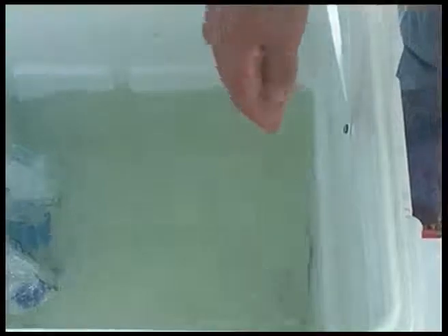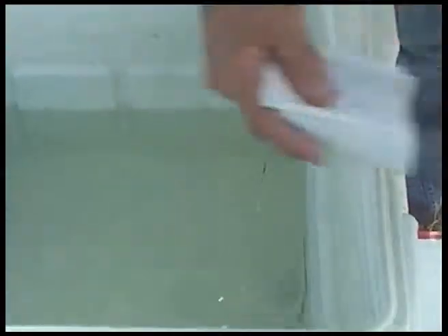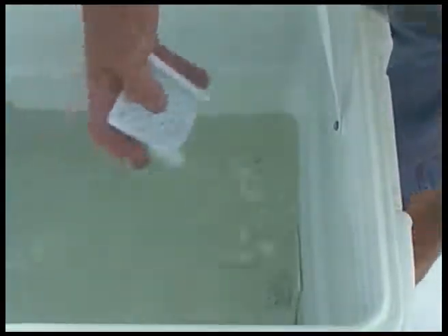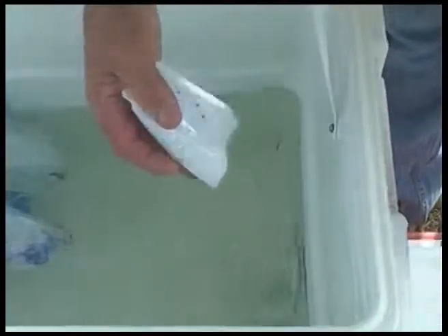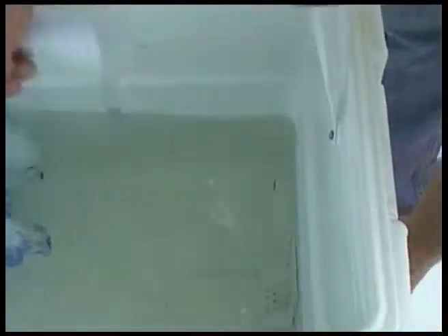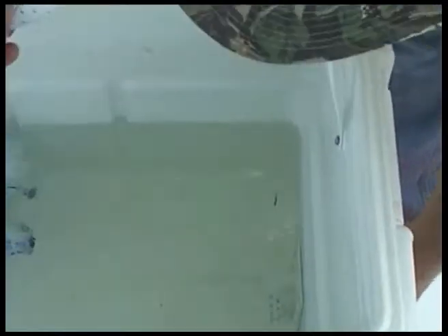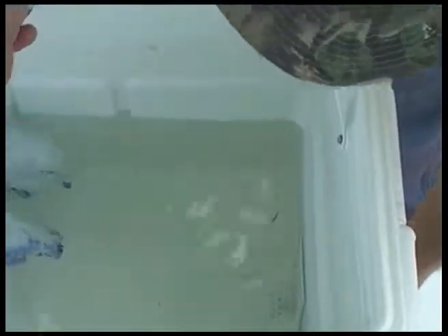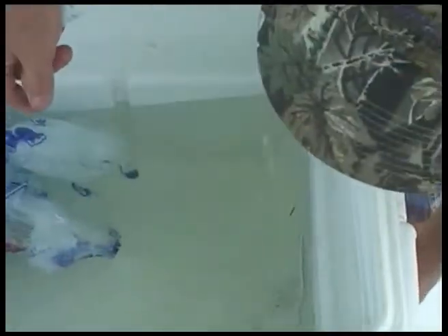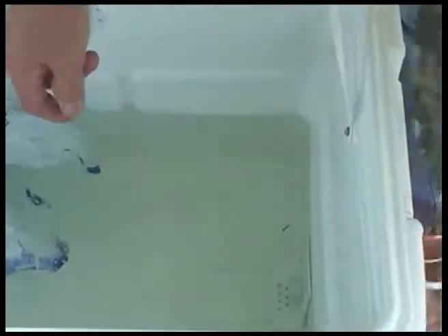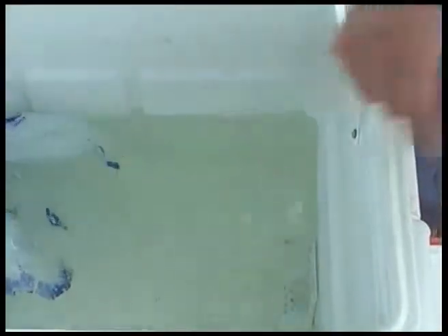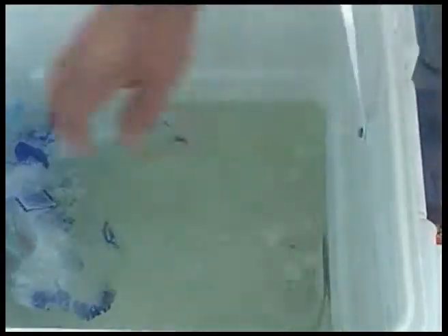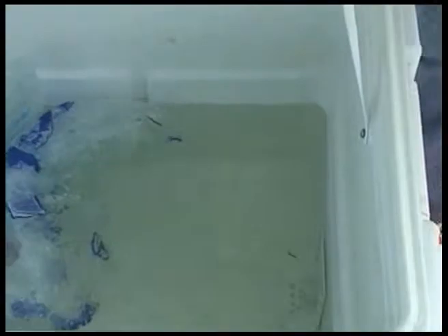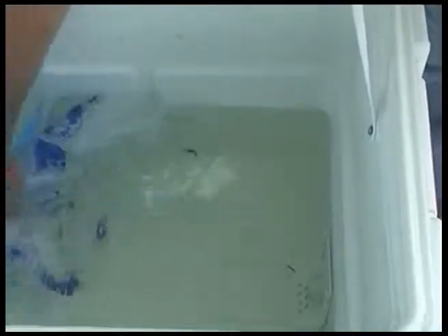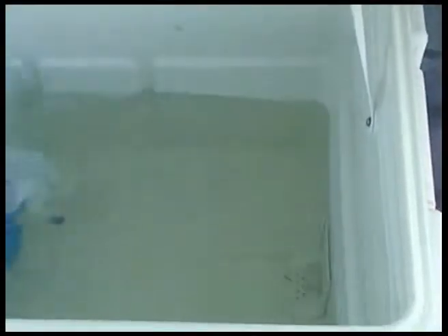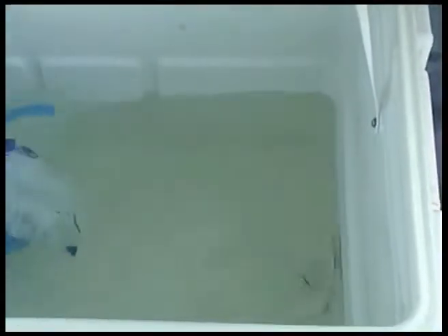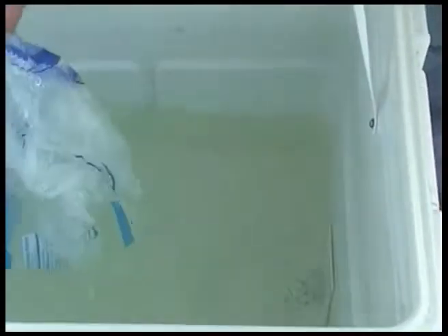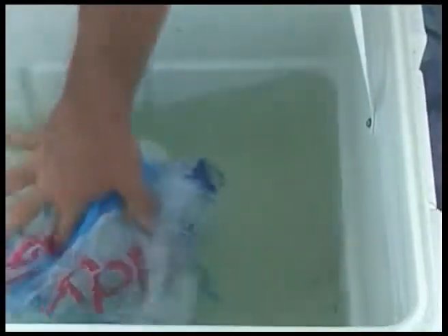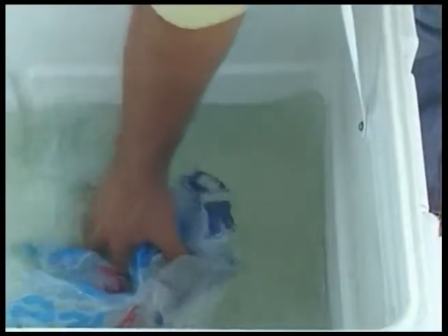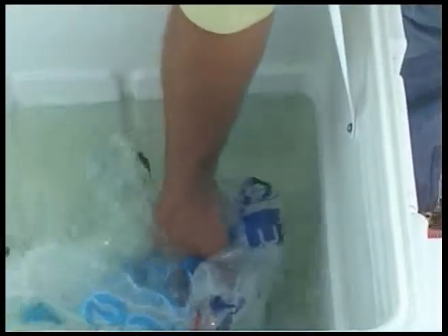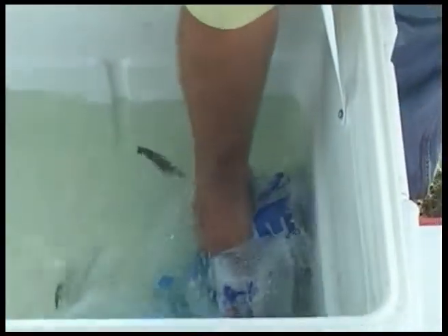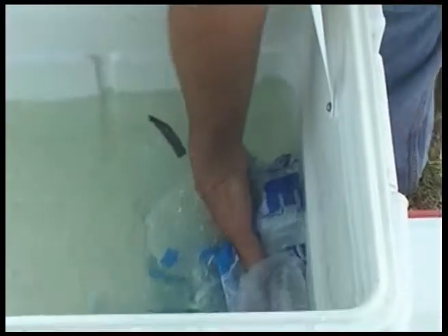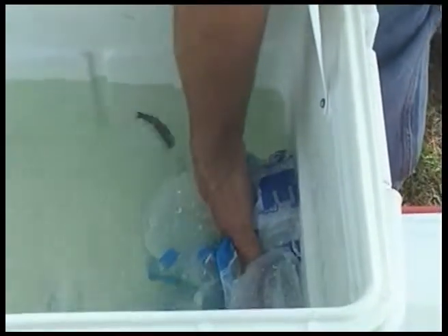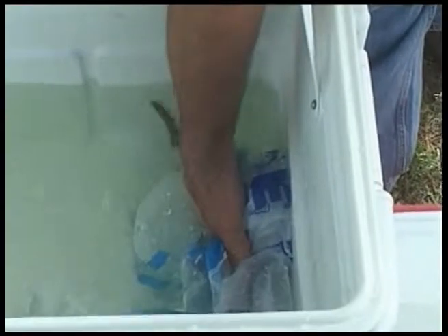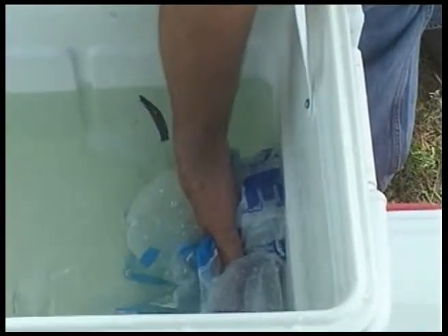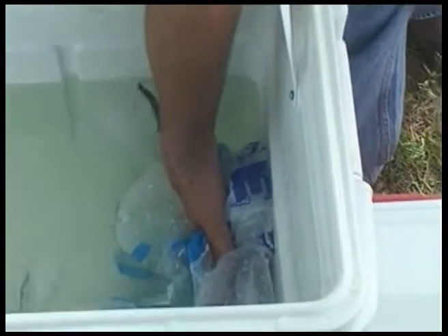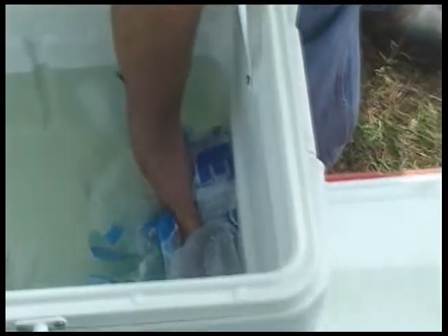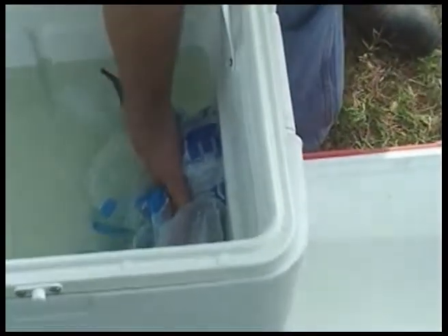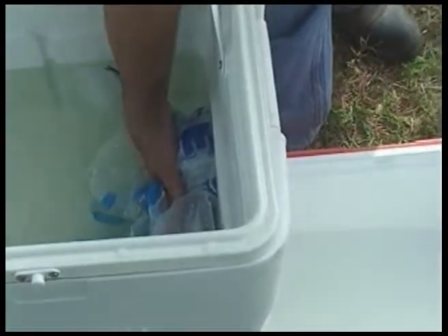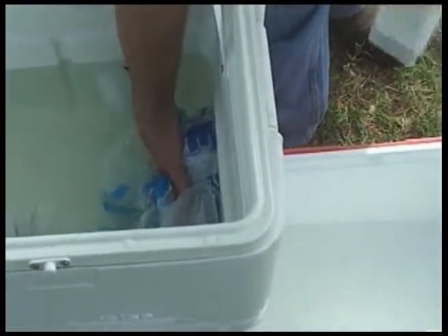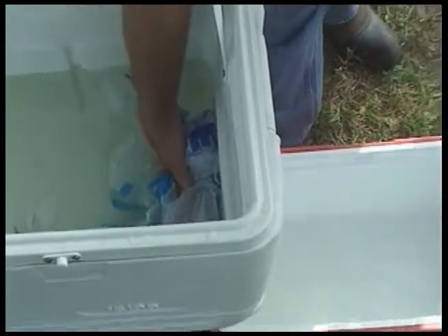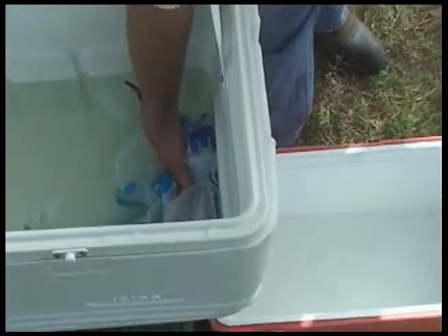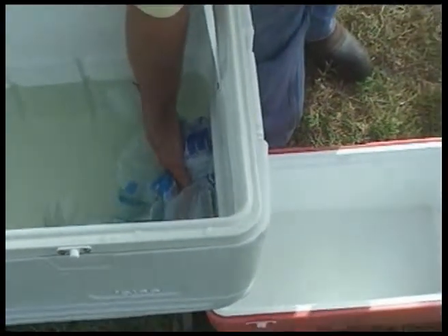I'm going to show you a demo using plastic bags to show what happens when you have plastic bags and different stuff in your cooler. I have all these plastic bags in the cooler, and this is what happens when the plastic bags get in front of your drain — the liquid will not exit from your cooler.